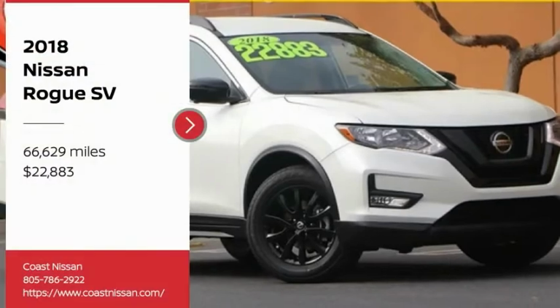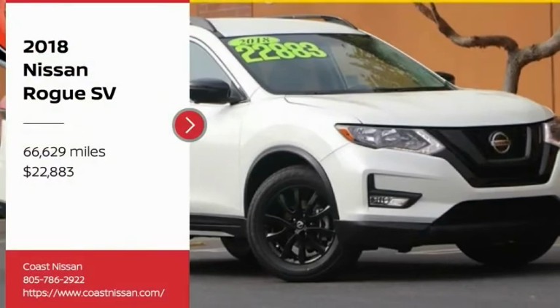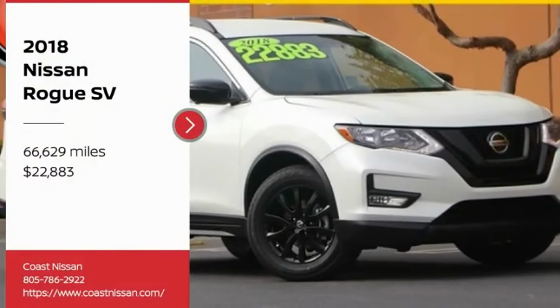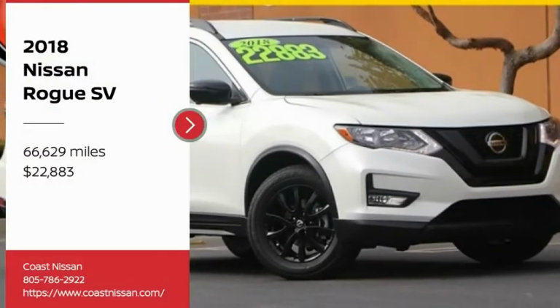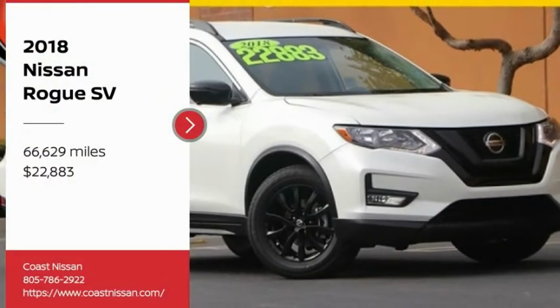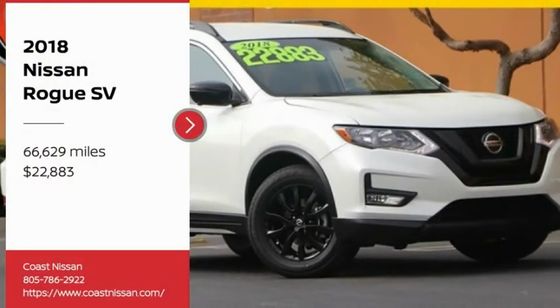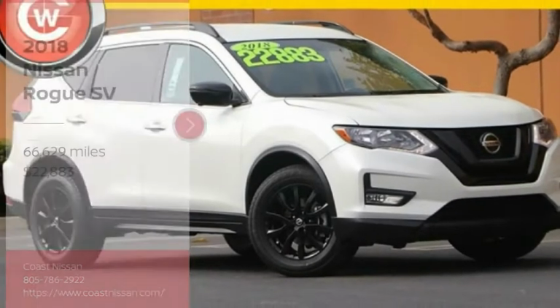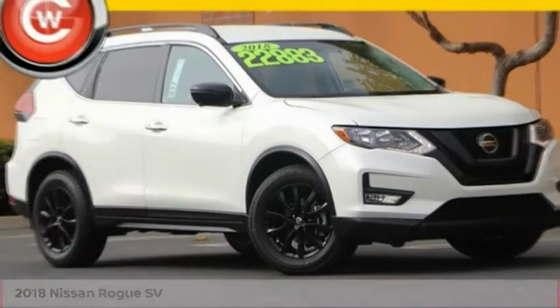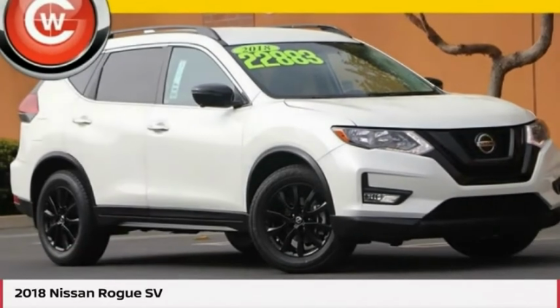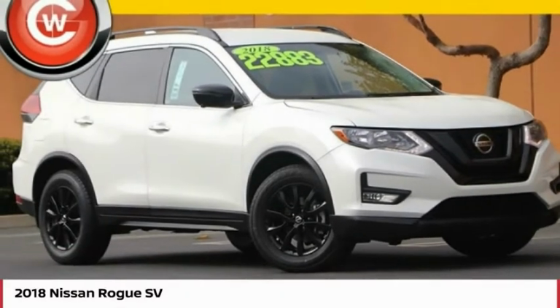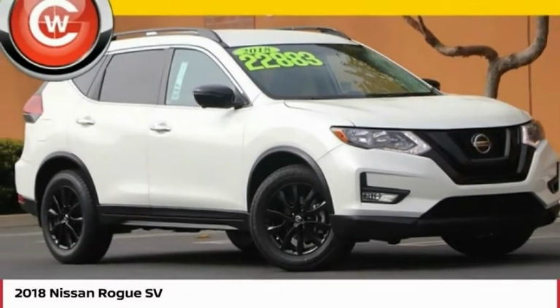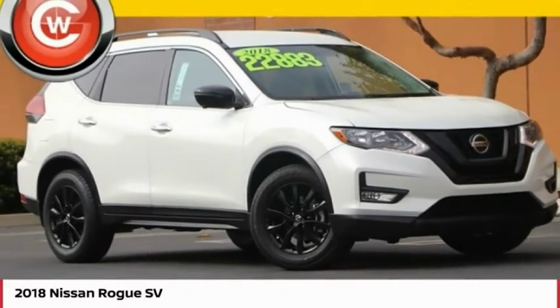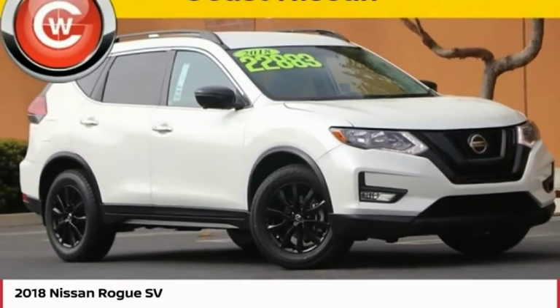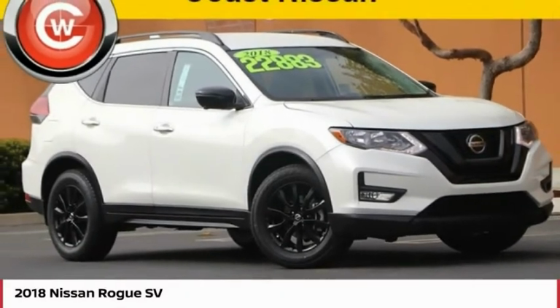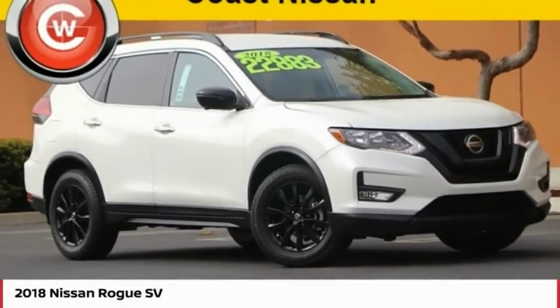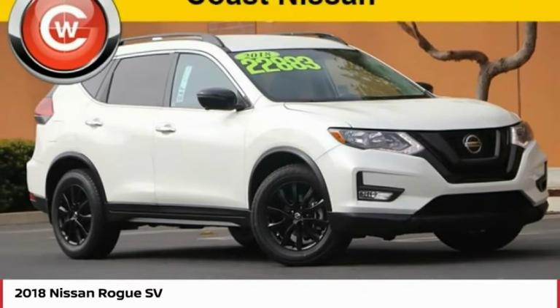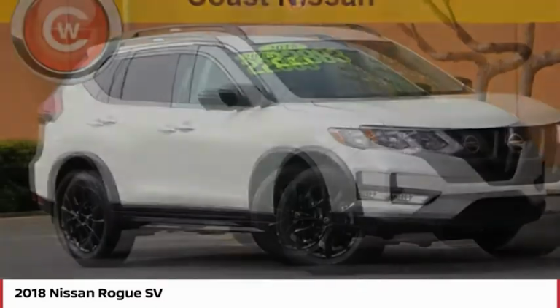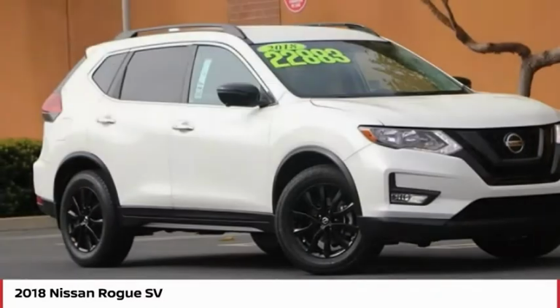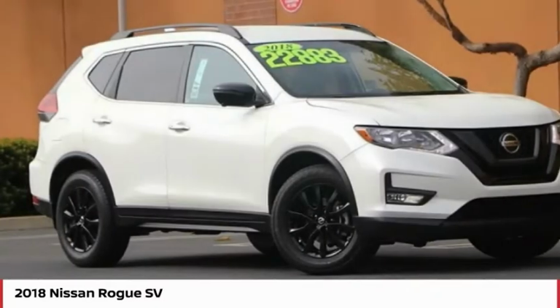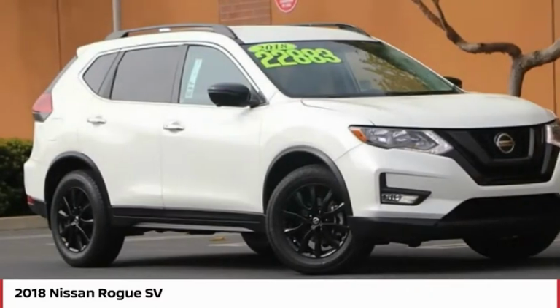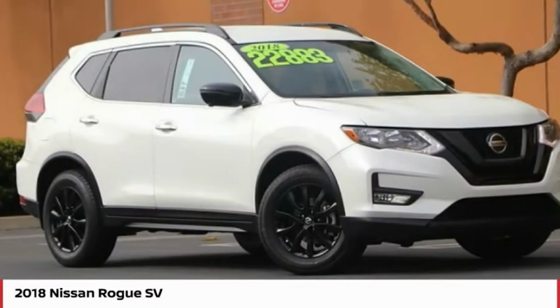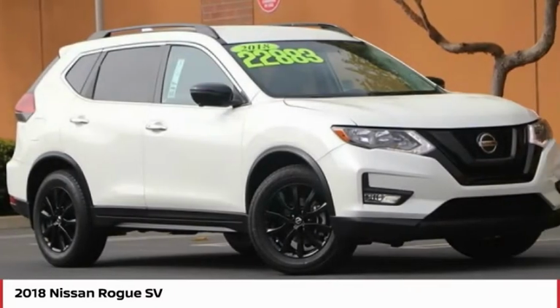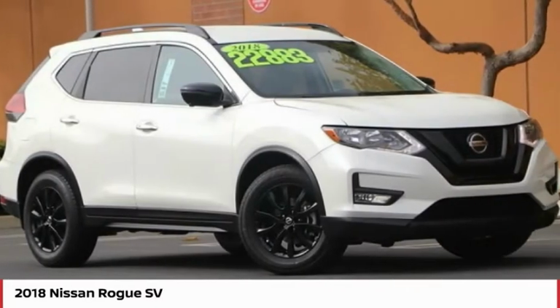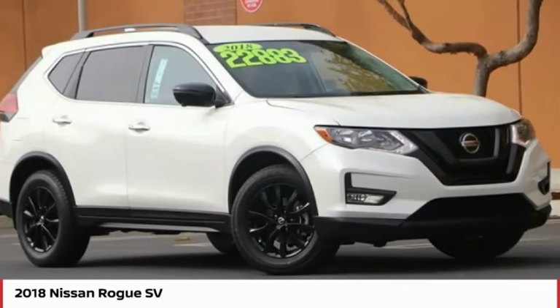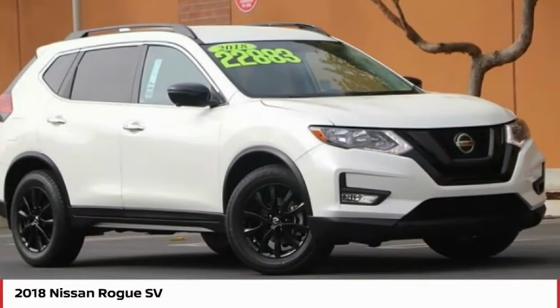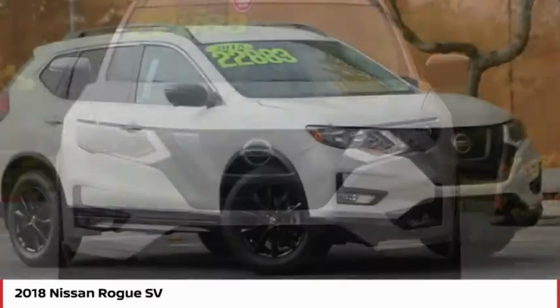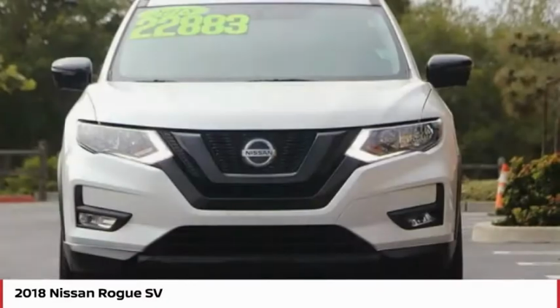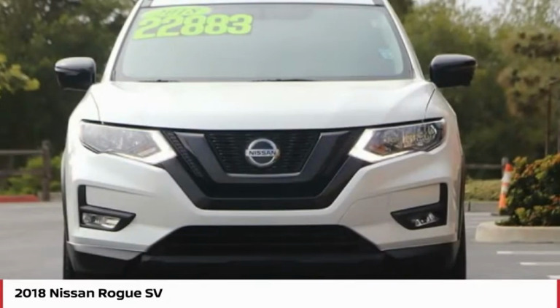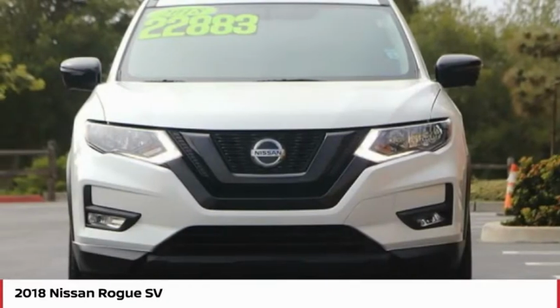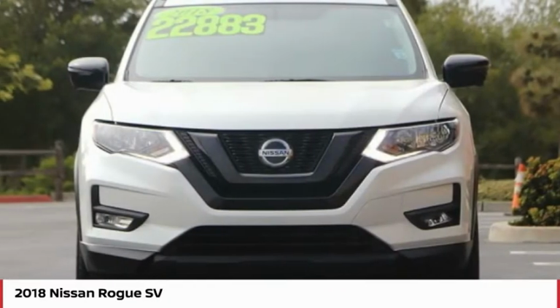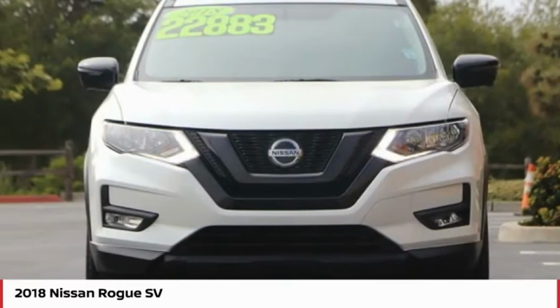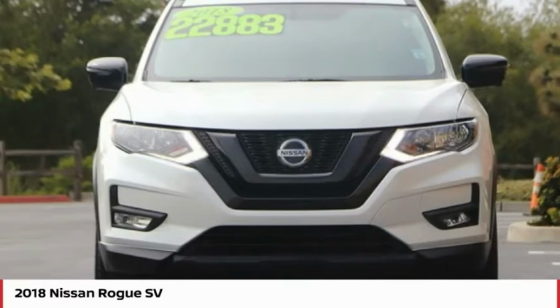You are going to love the 2018 Rogue. The stylish Rogue gets 27 miles per gallon and still boasts nearly 58 cubic feet of cargo space.